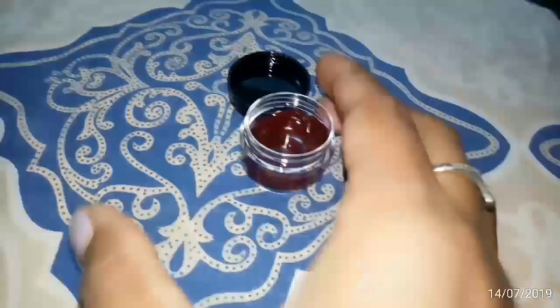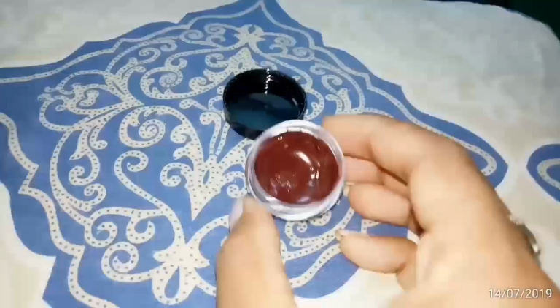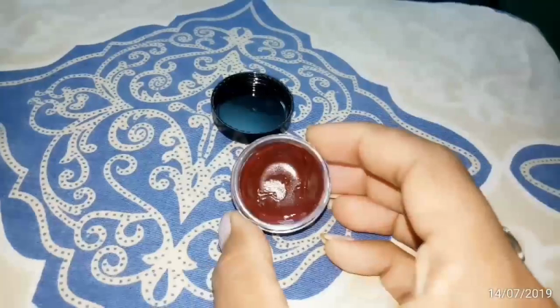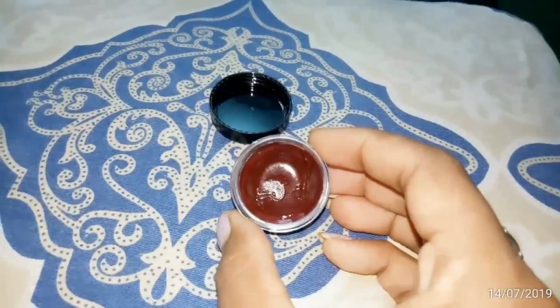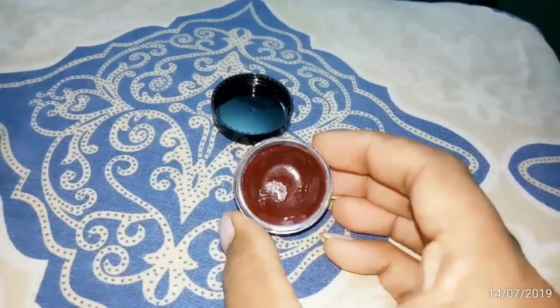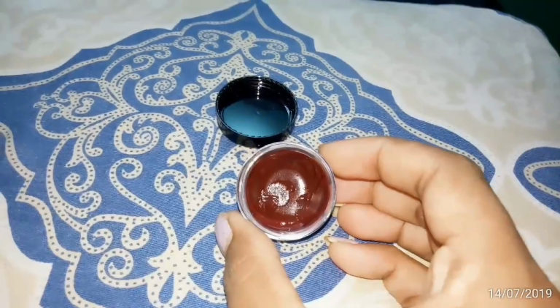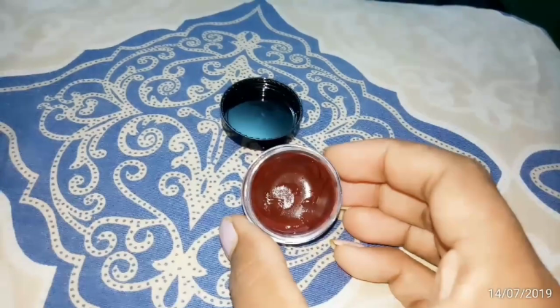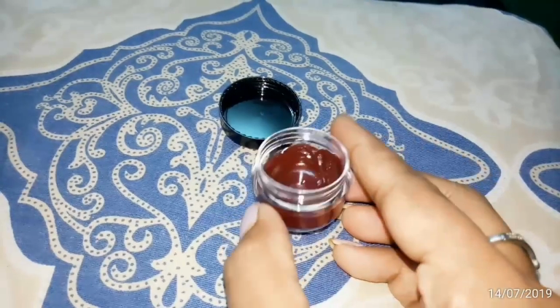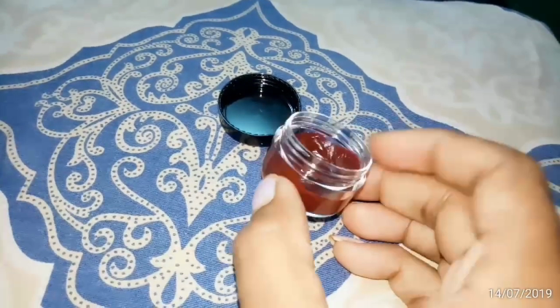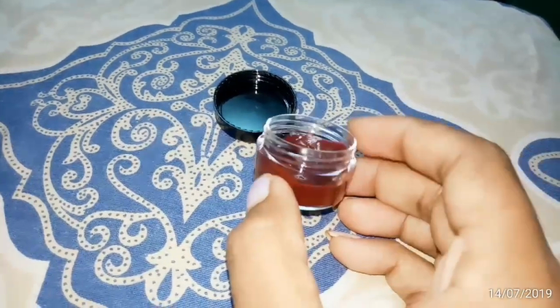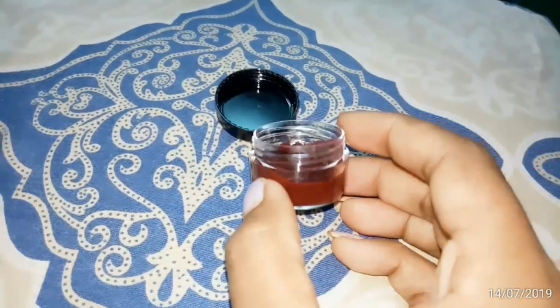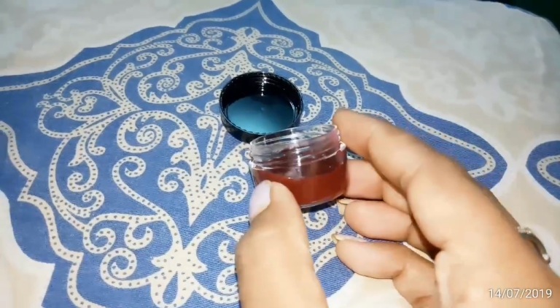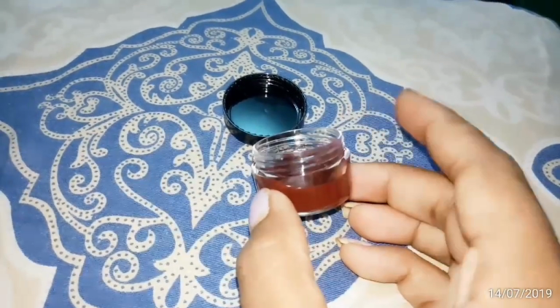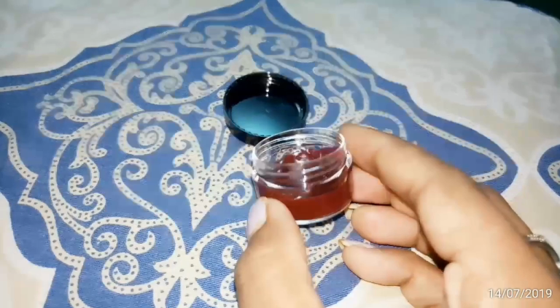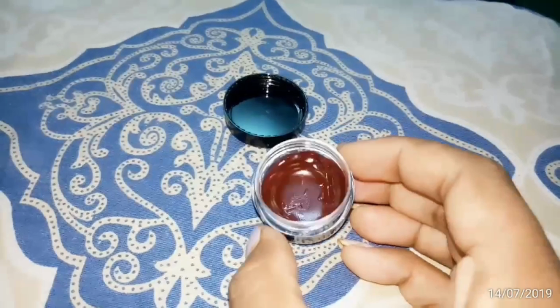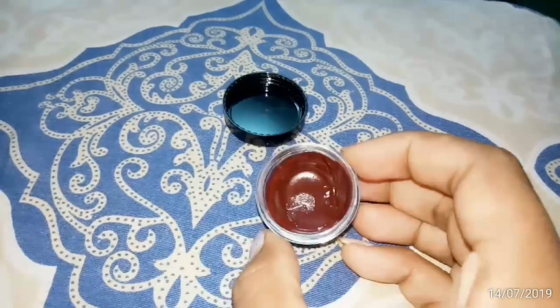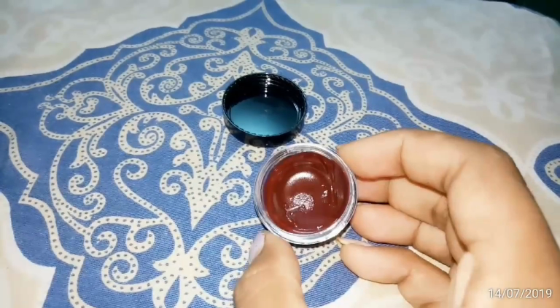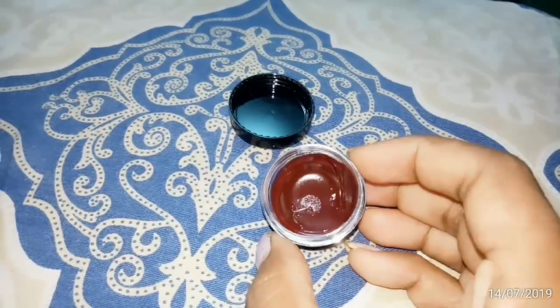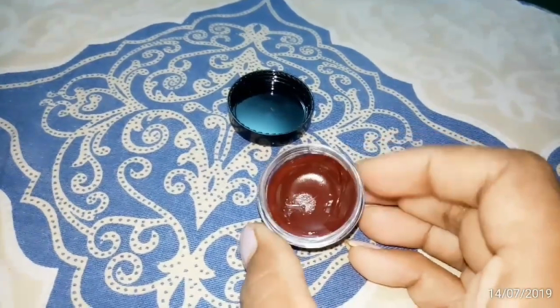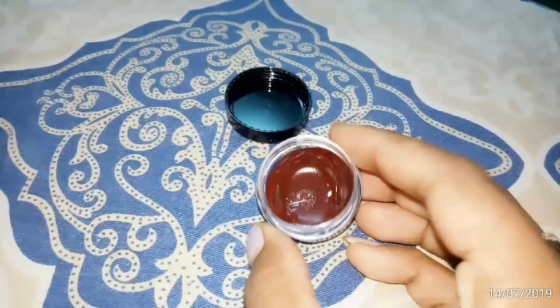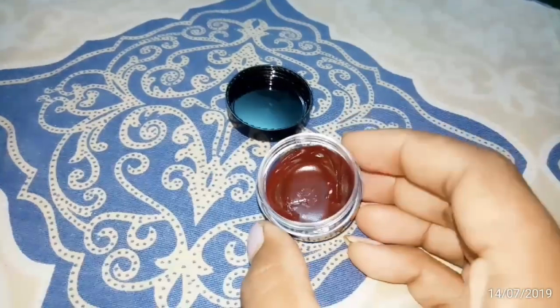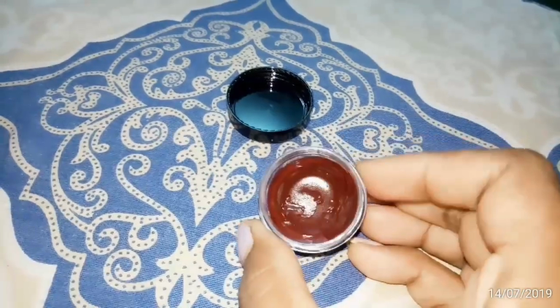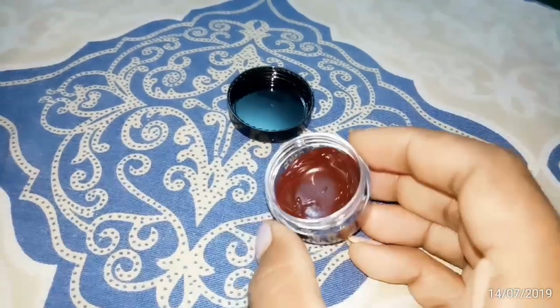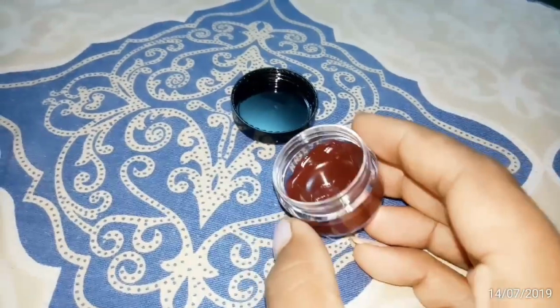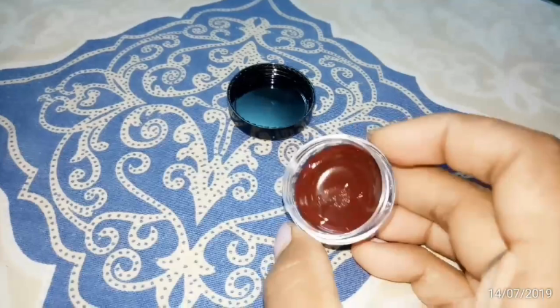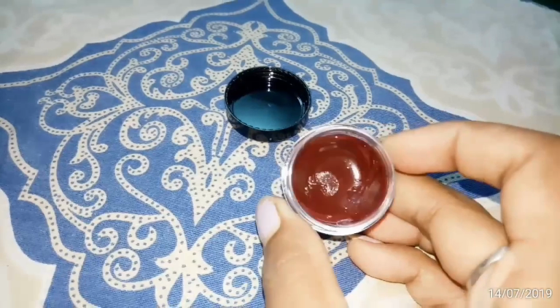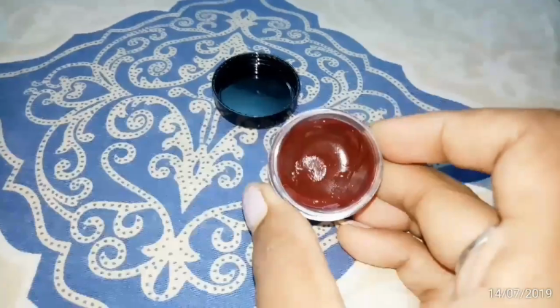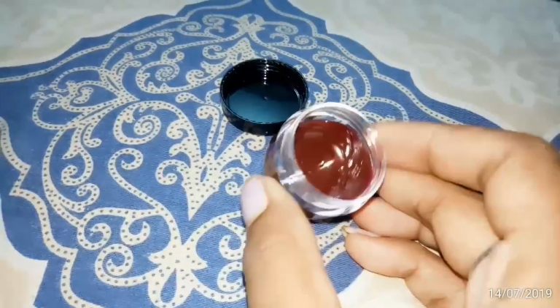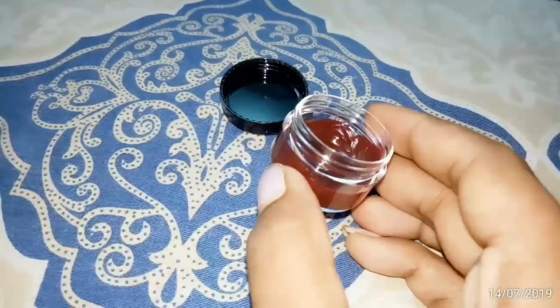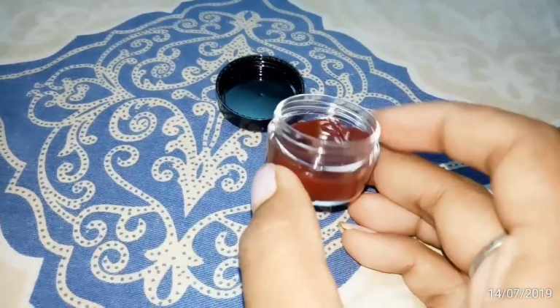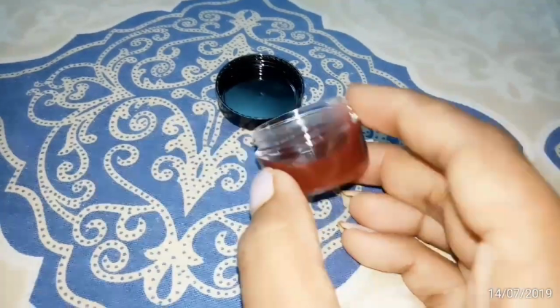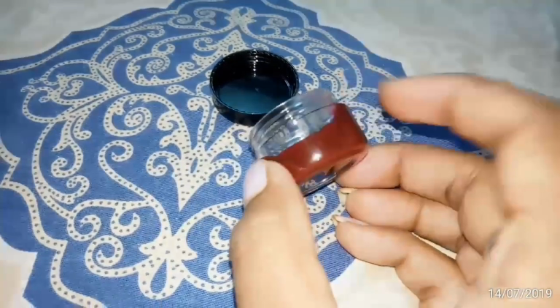Hello friends, welcome back to my channel. In this video, I am going to make a DIY clip. This clip is very easy to make. It's very easy to make this clip.